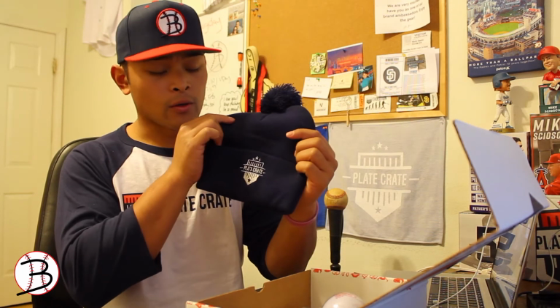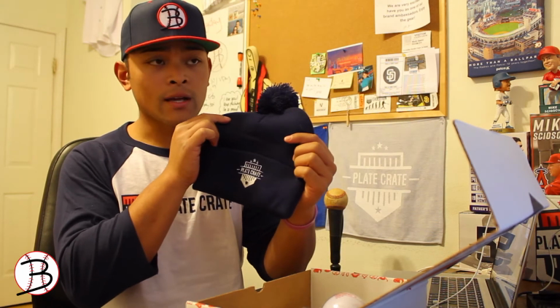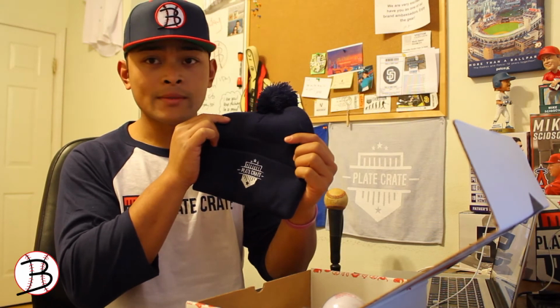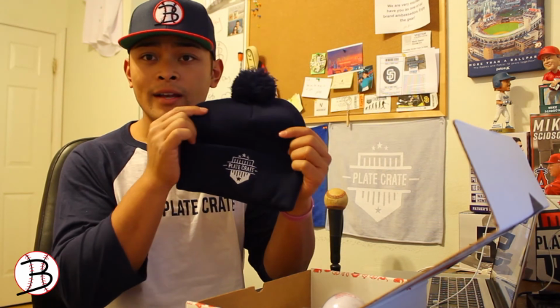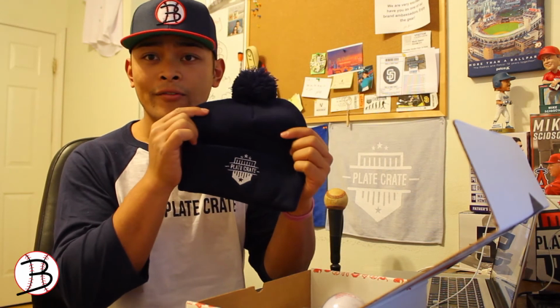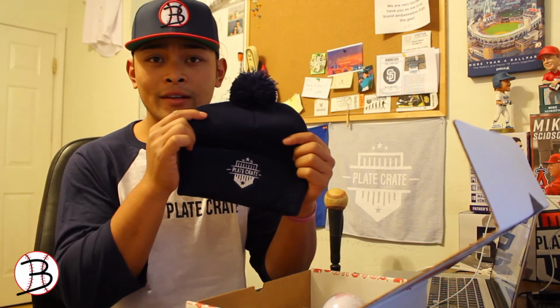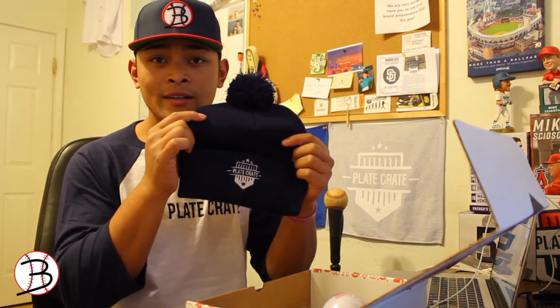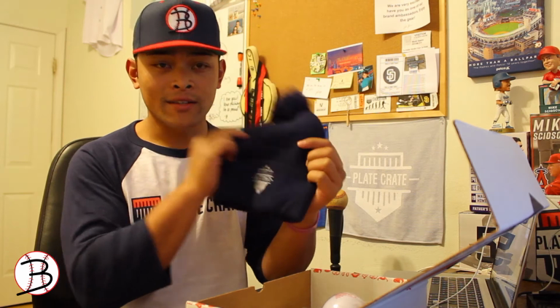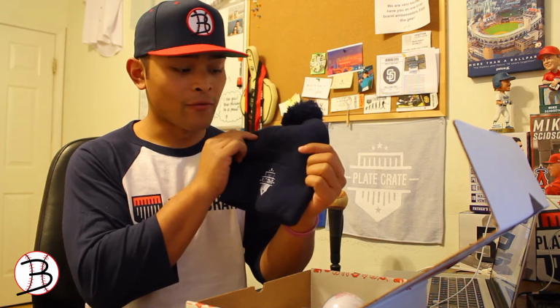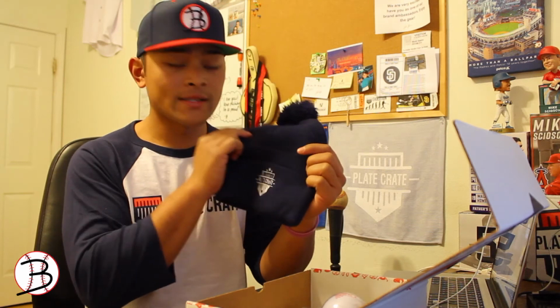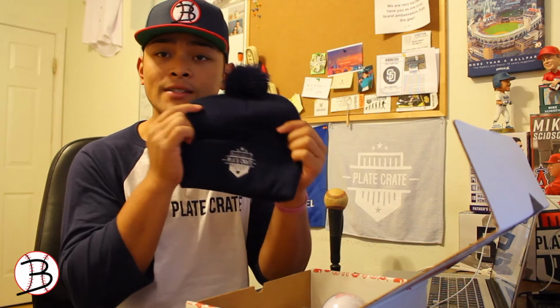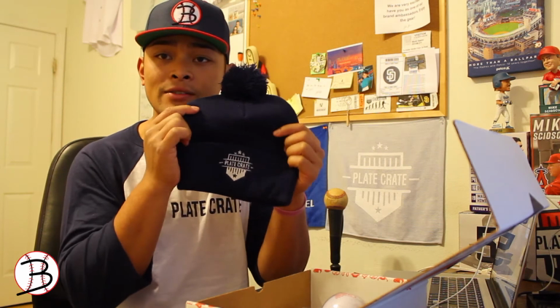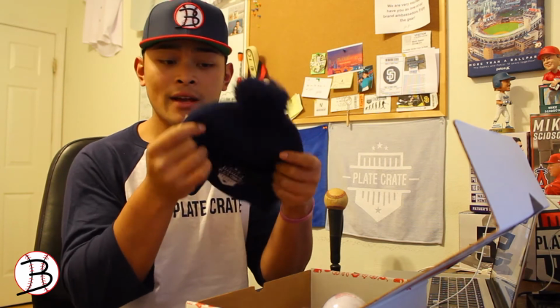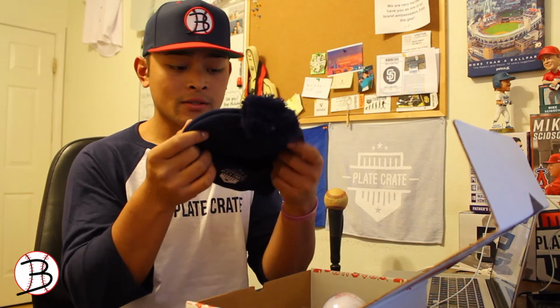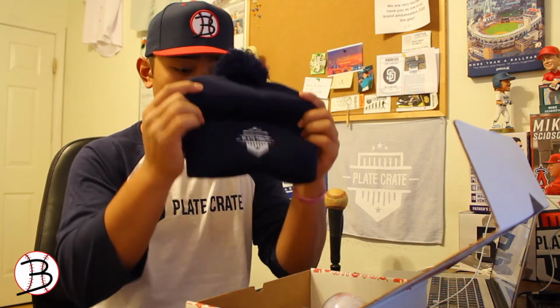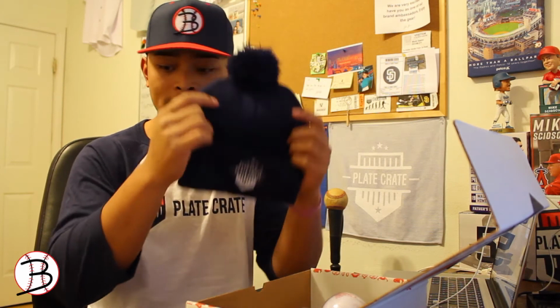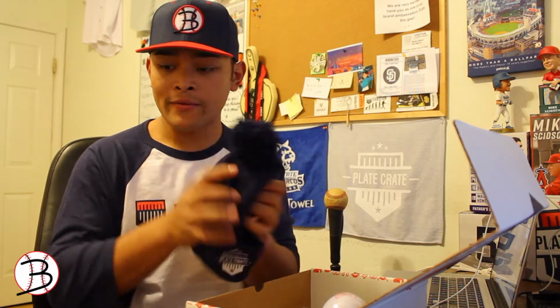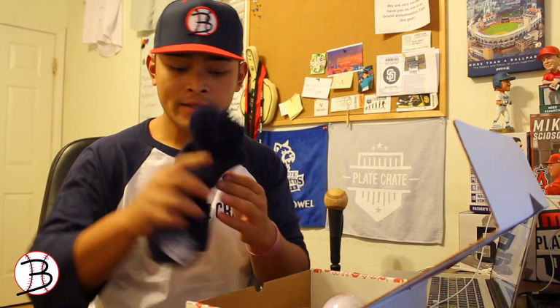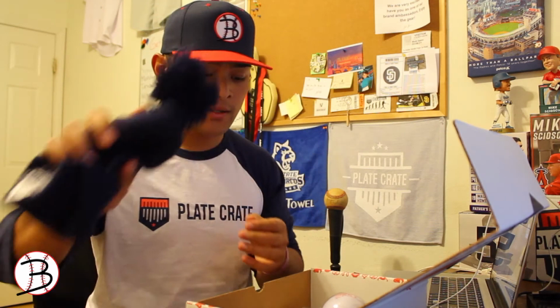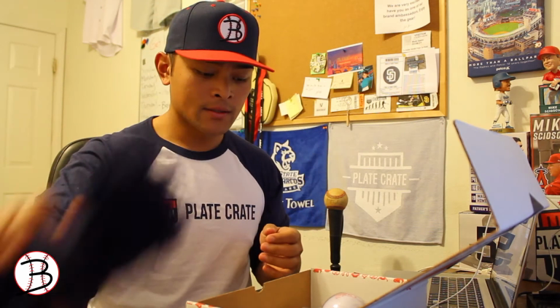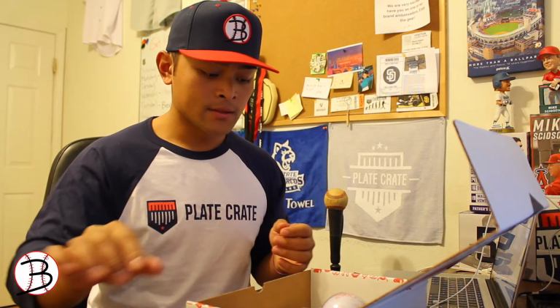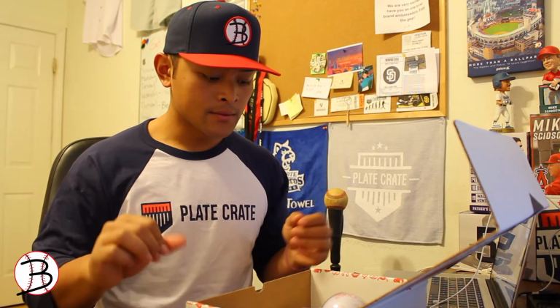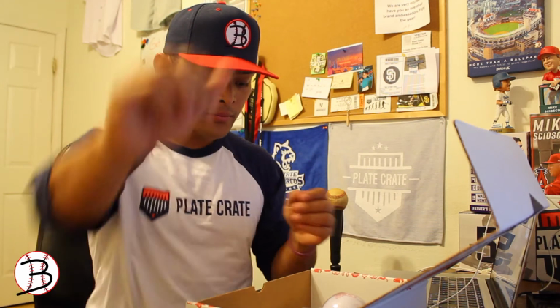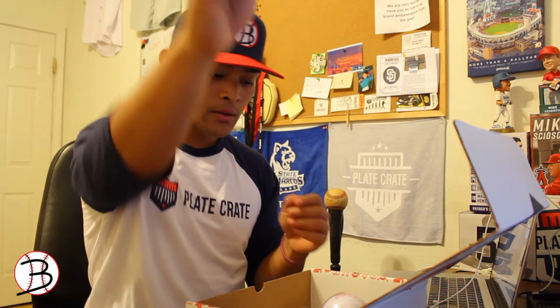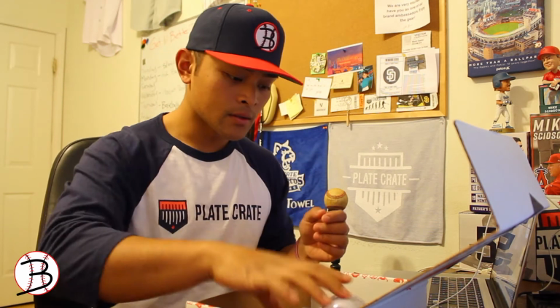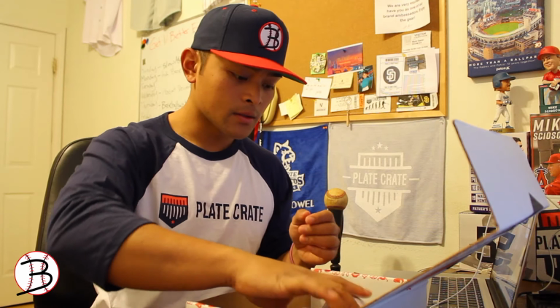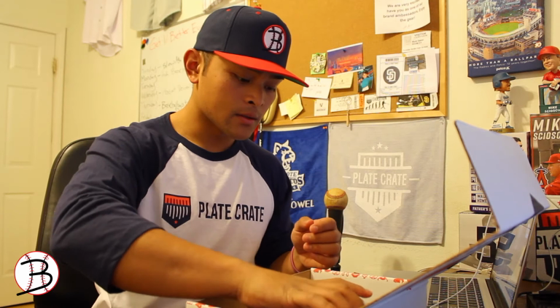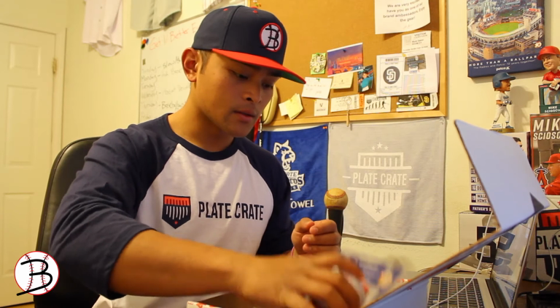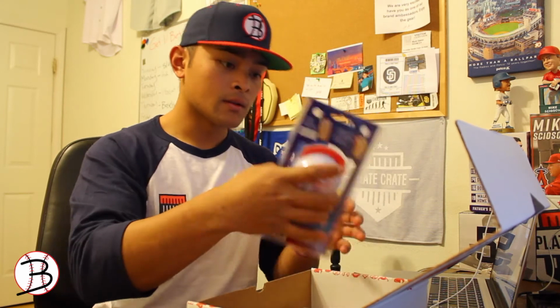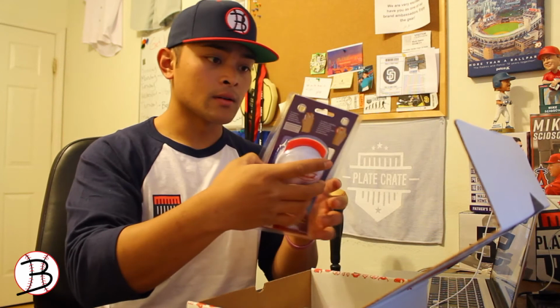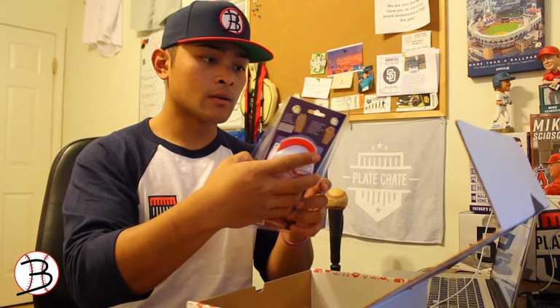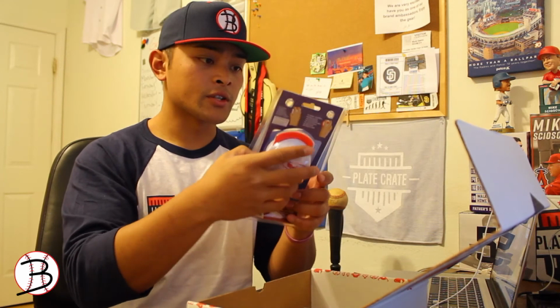Next we have a Plate Crate beanie. For the cold times here in California — it's like 46 degrees right now — so that's perfect timing for this.